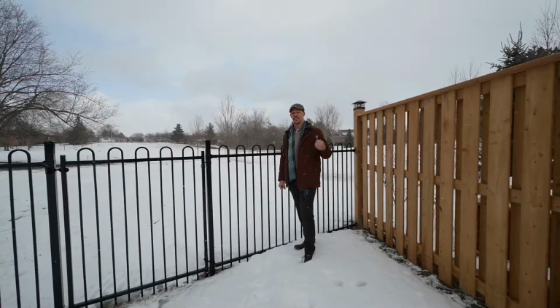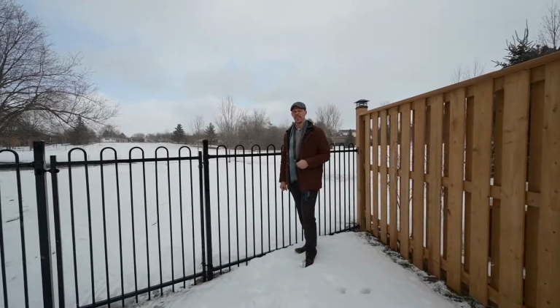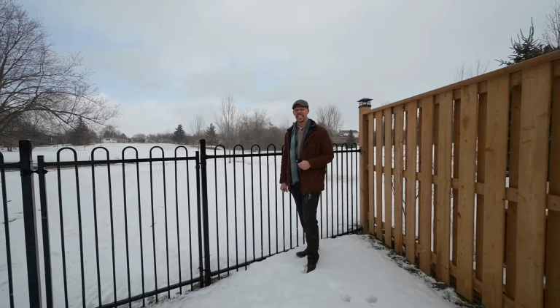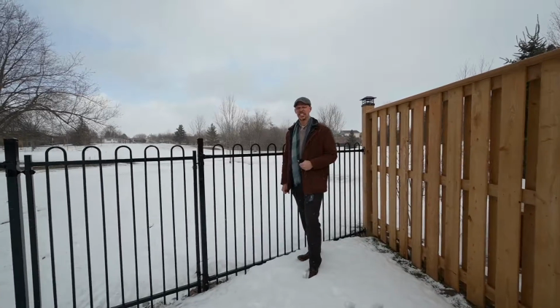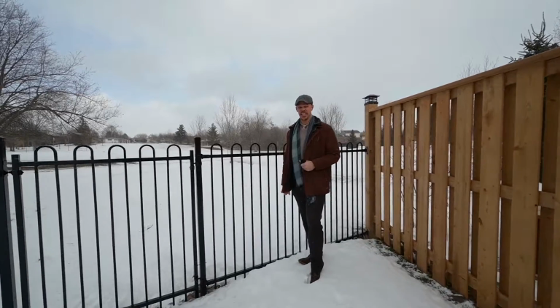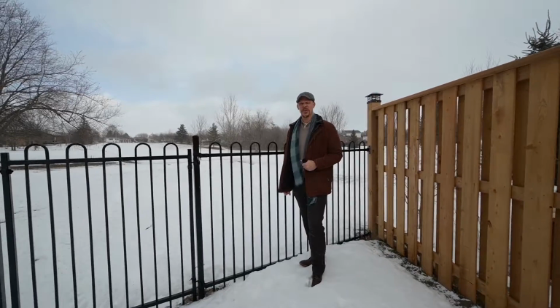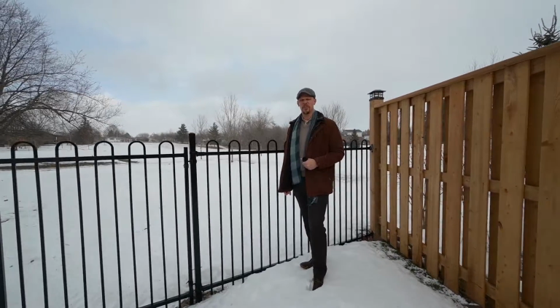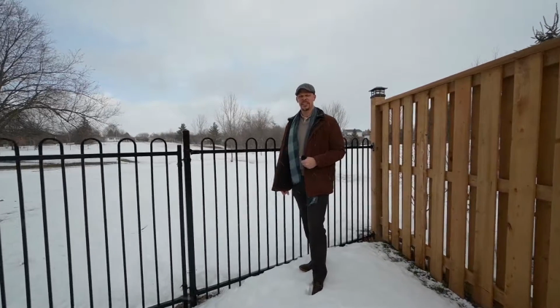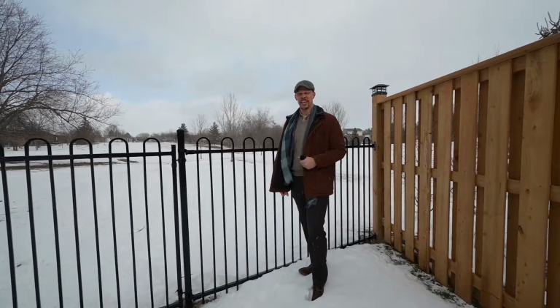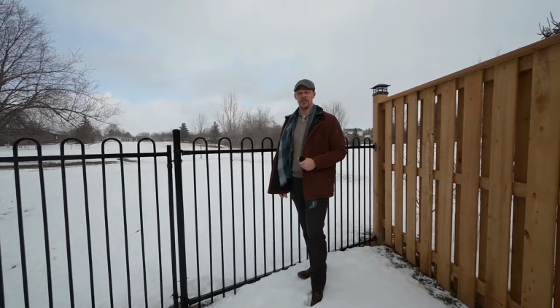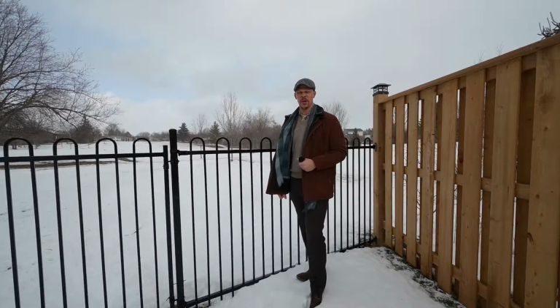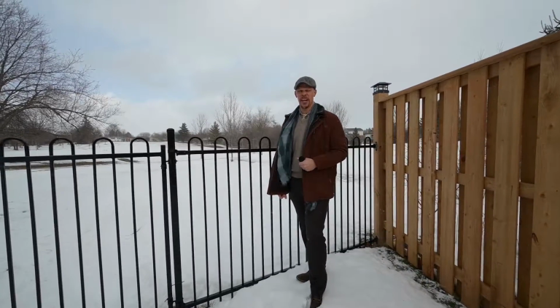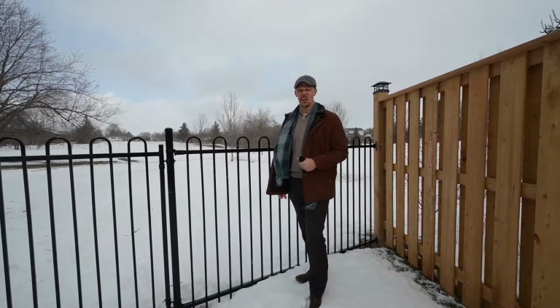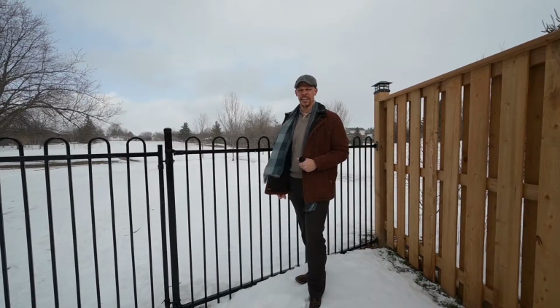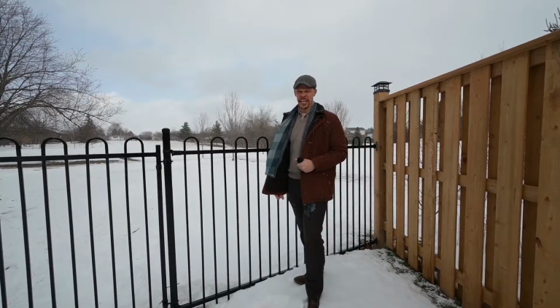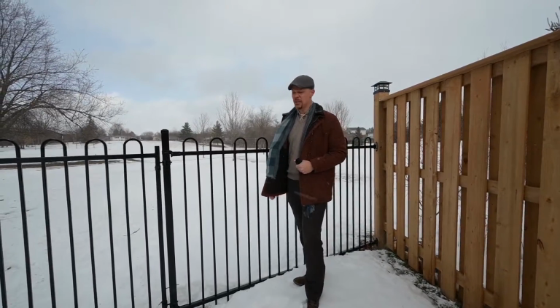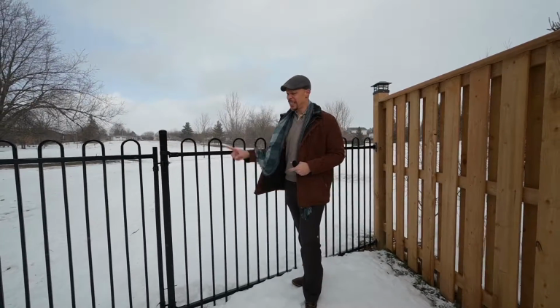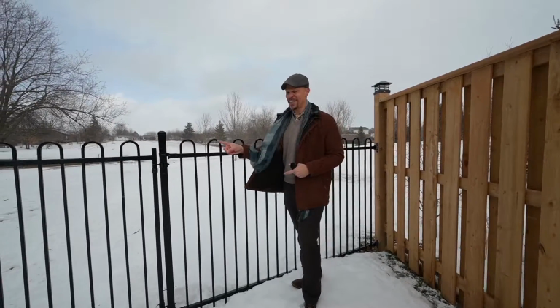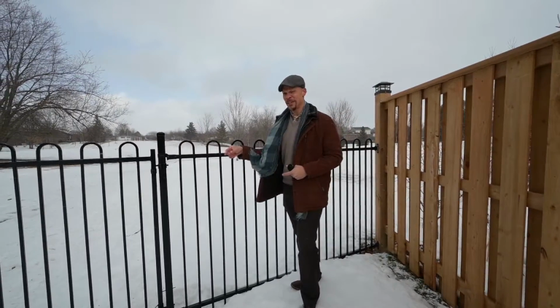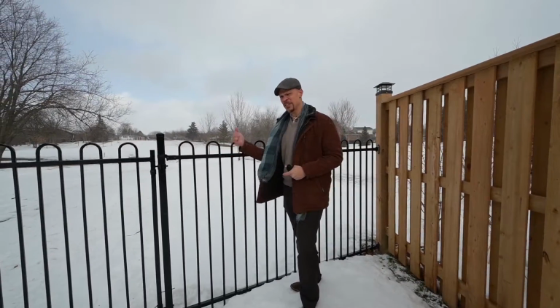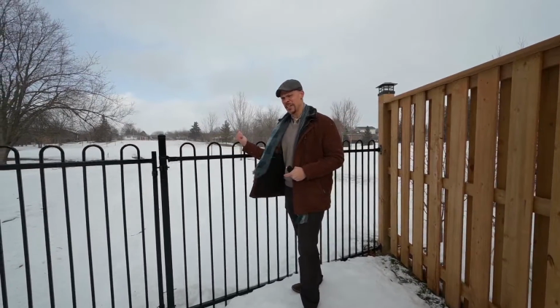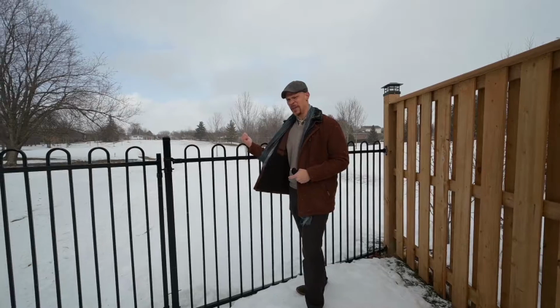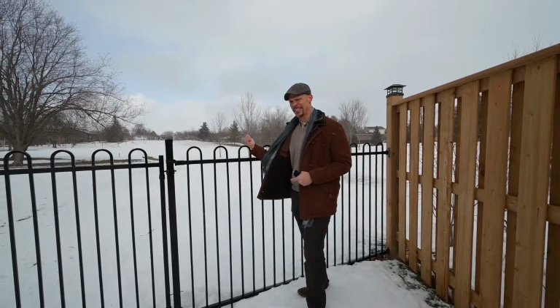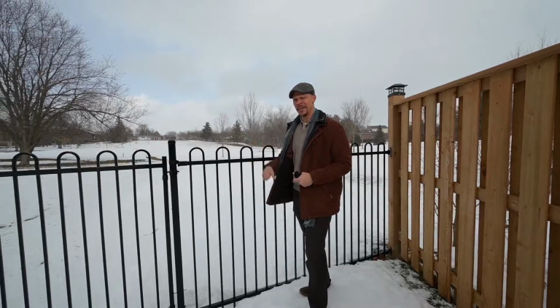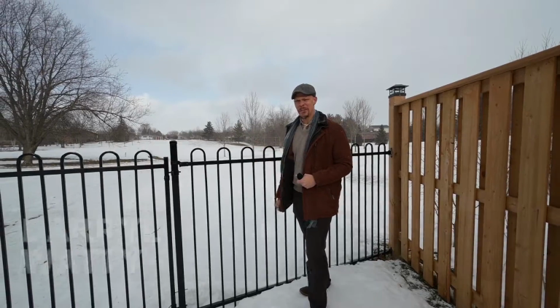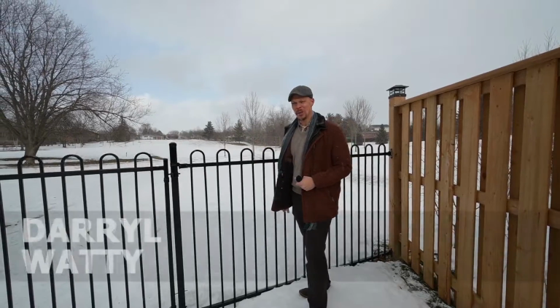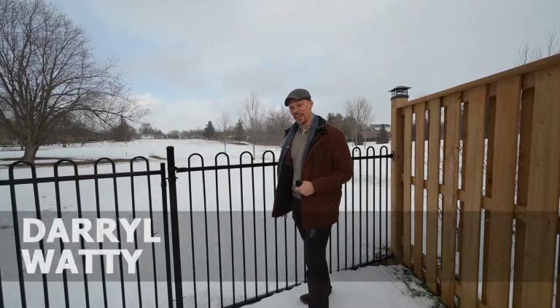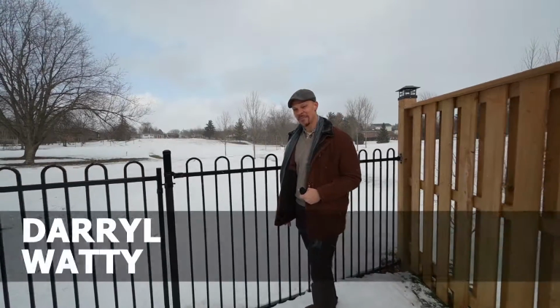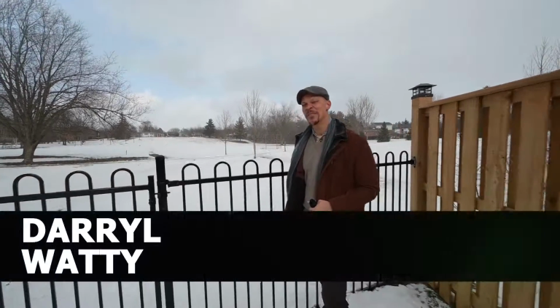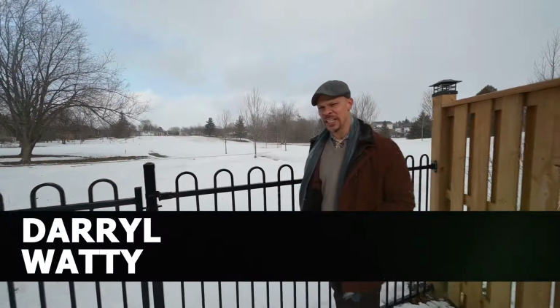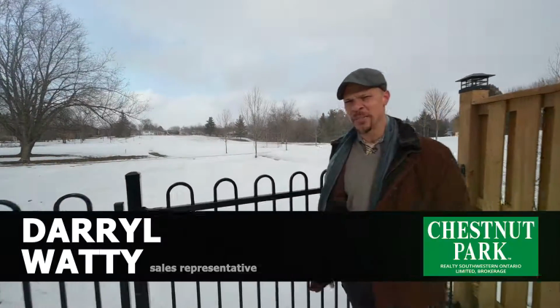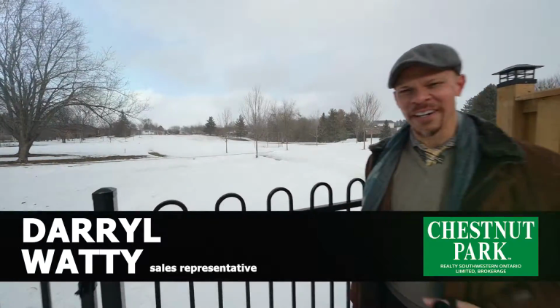The keys to this home, 74 Carlisle, gets you the gate to this green space. I'm Darrell Waddy, Chestnut Park.